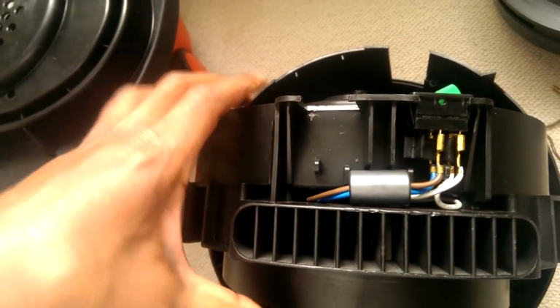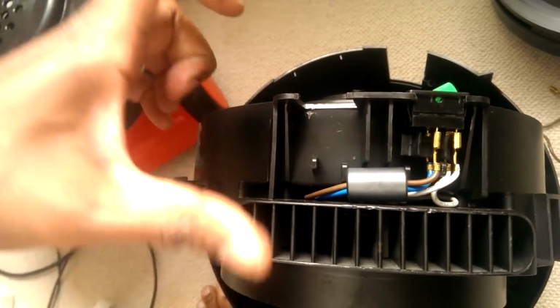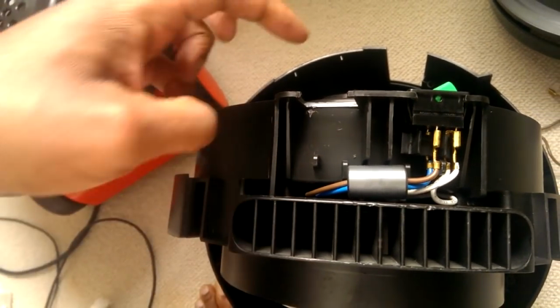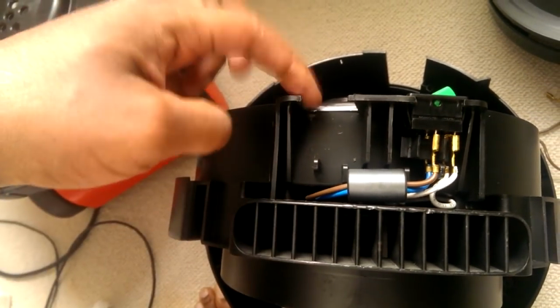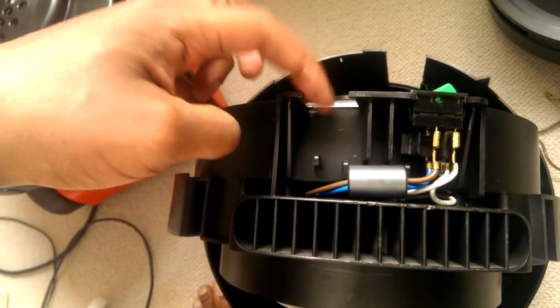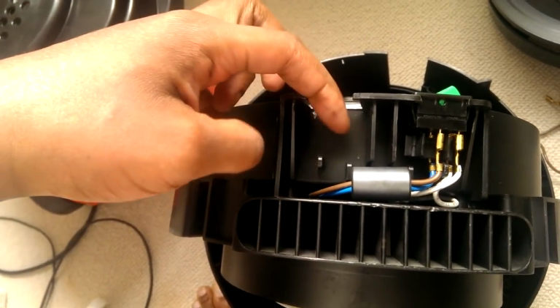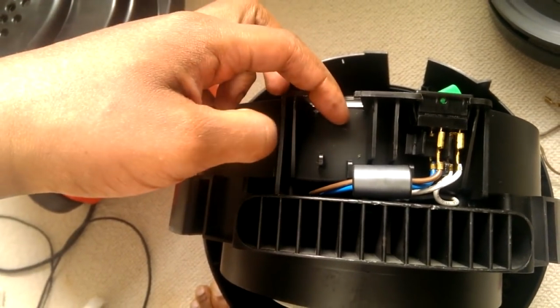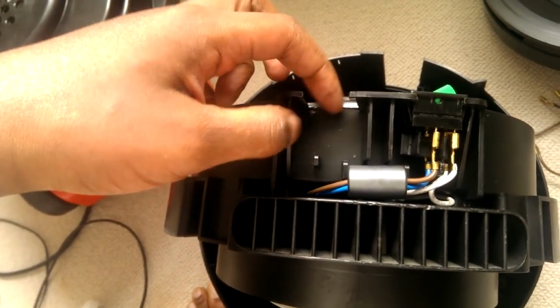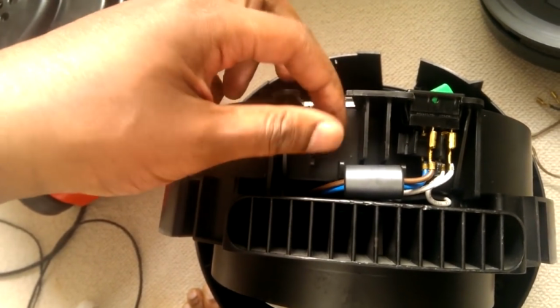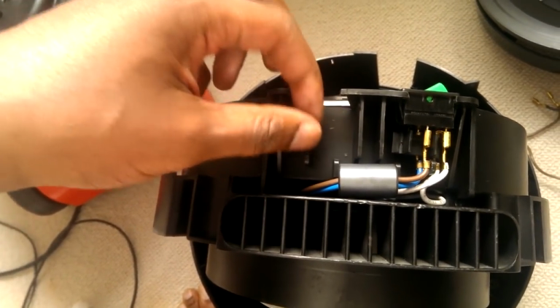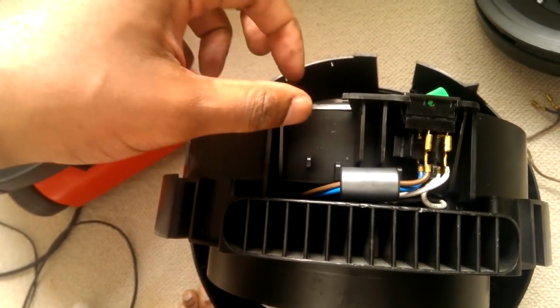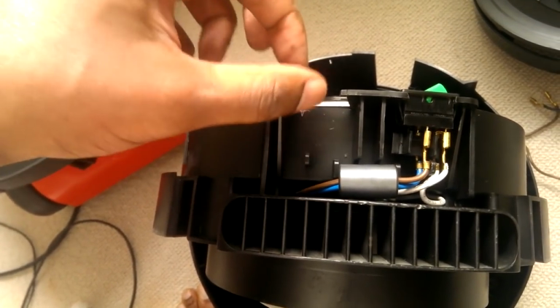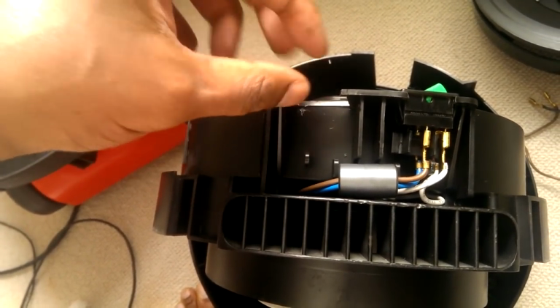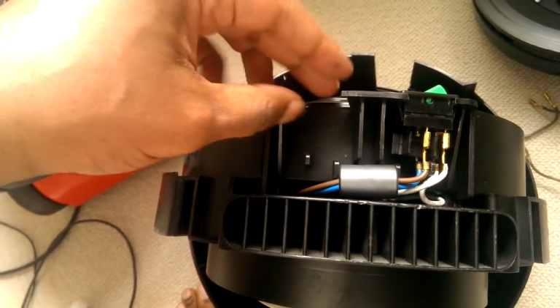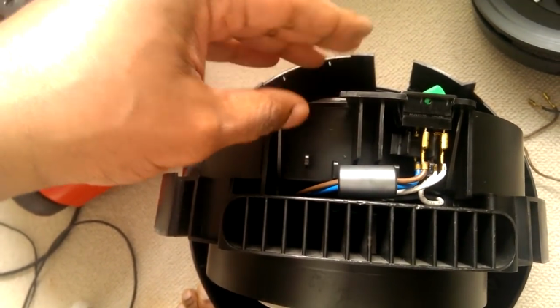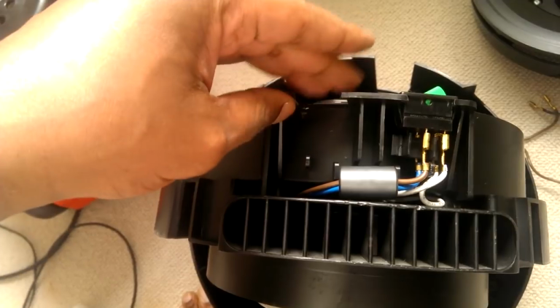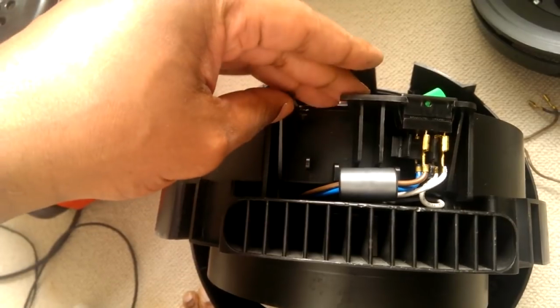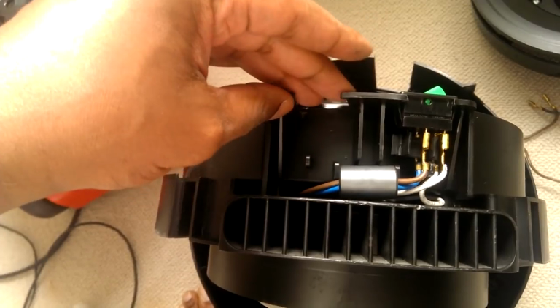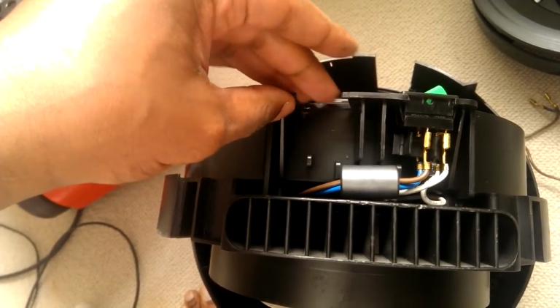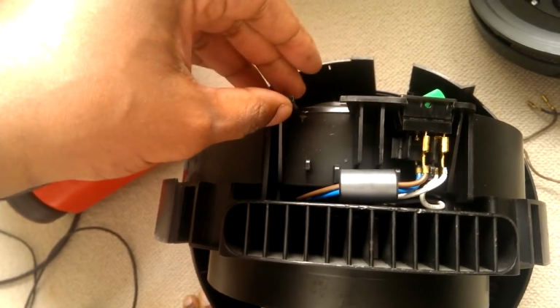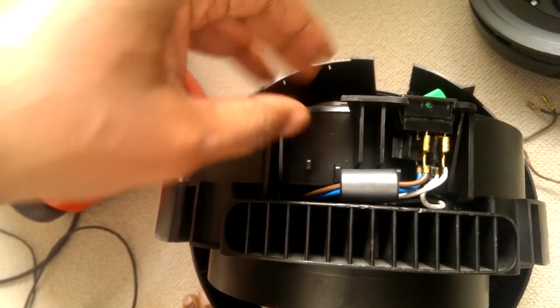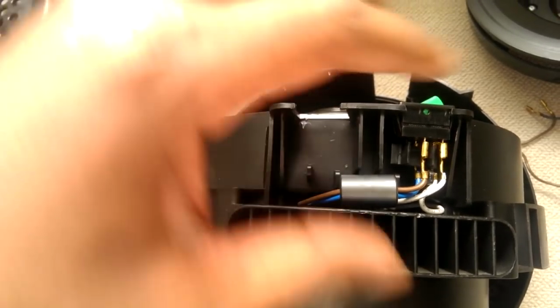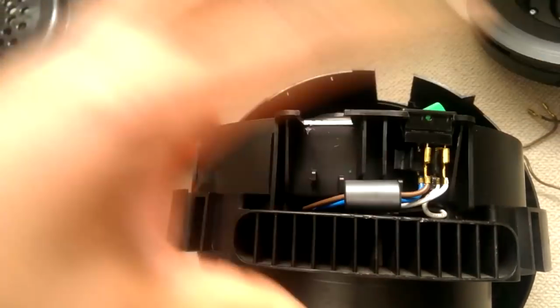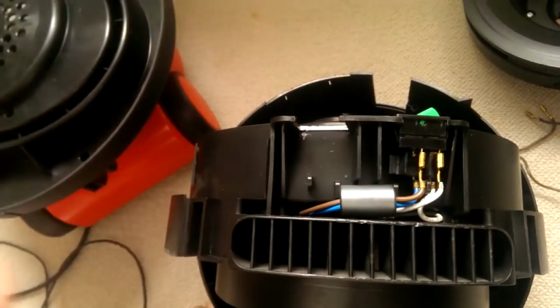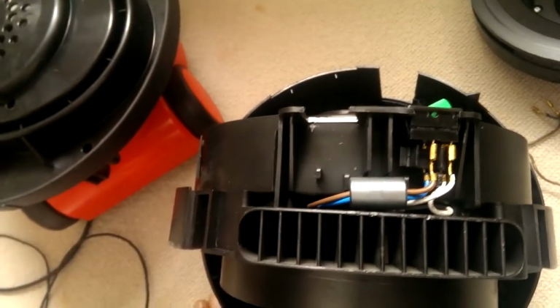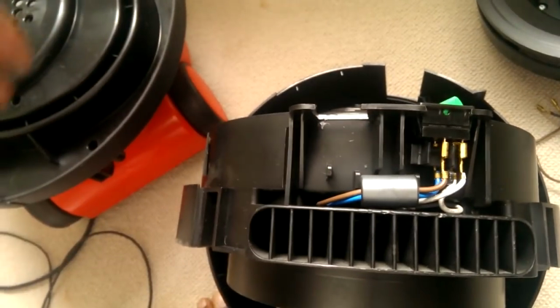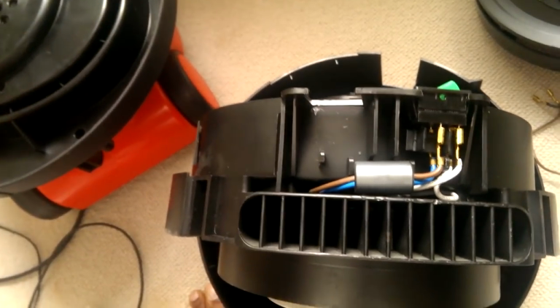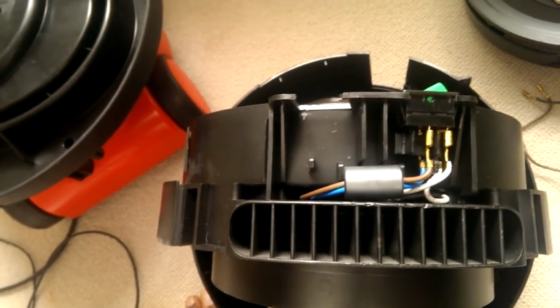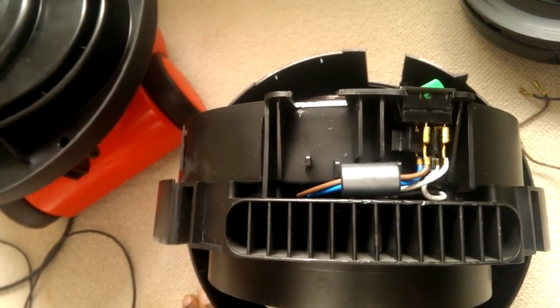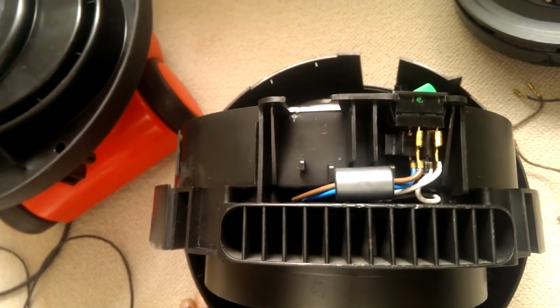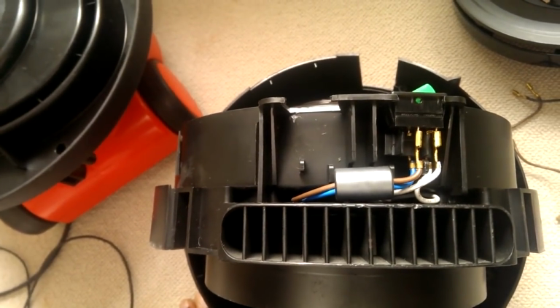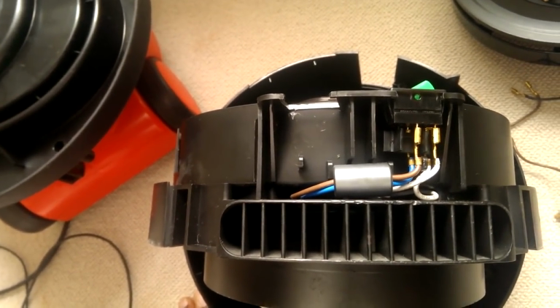I'm going to put the other switch back in here without any wiring so there's no gap and it looks neat. Put all the casing back together and switch her on.